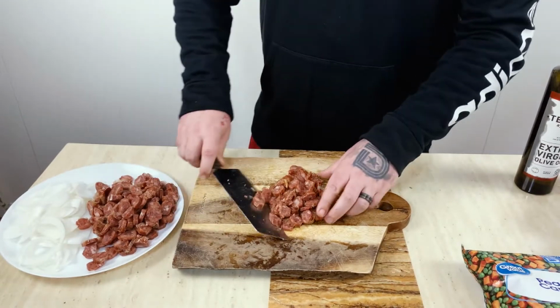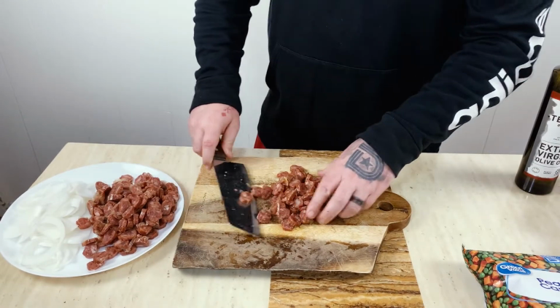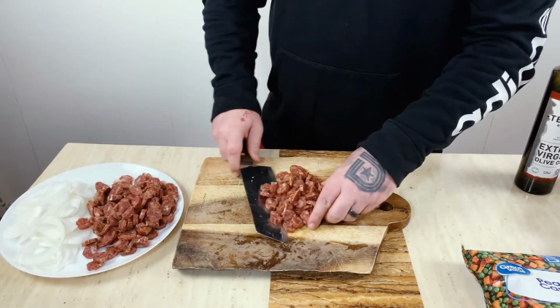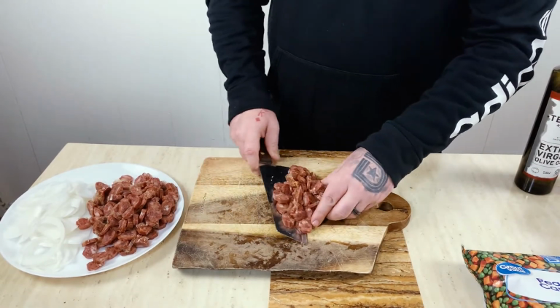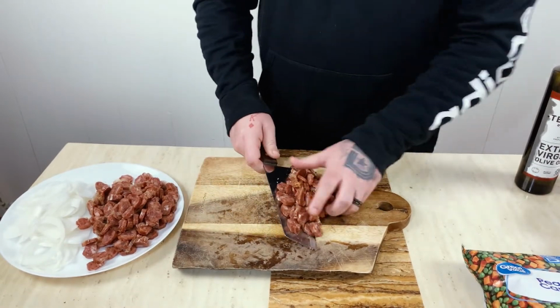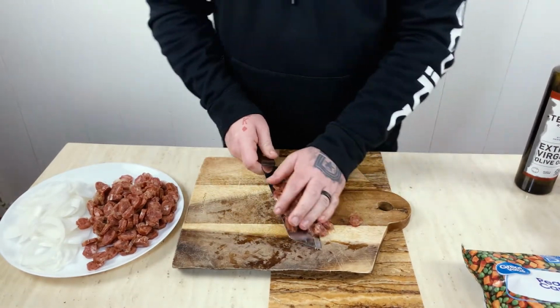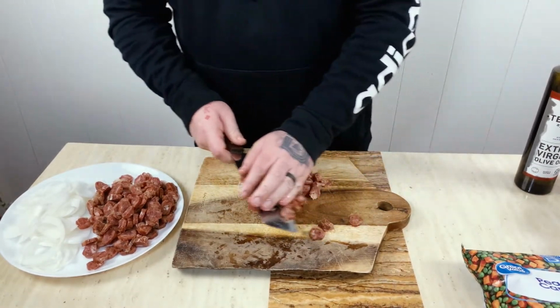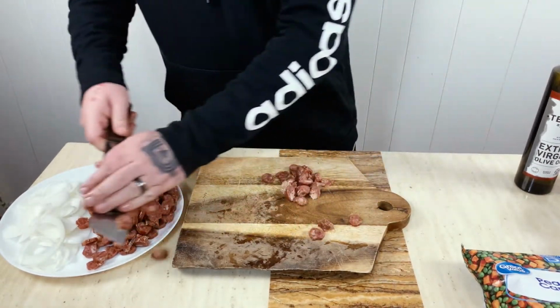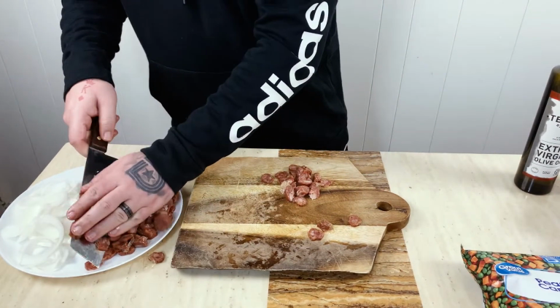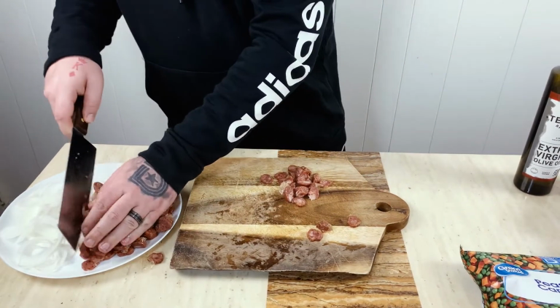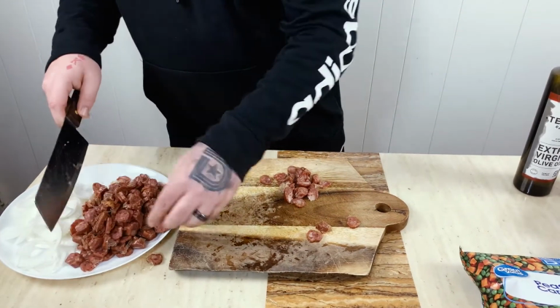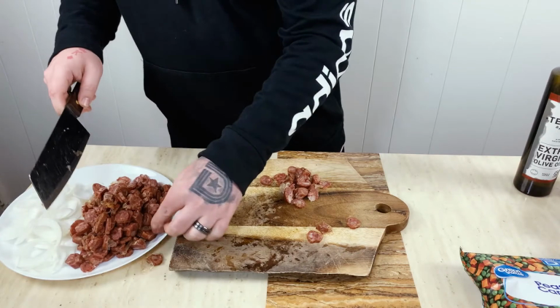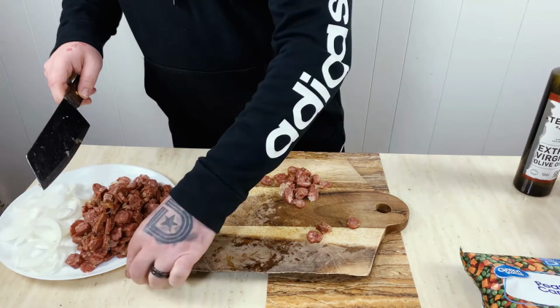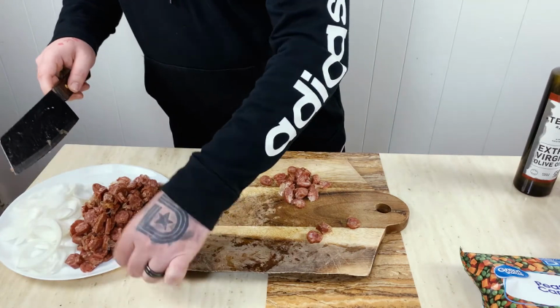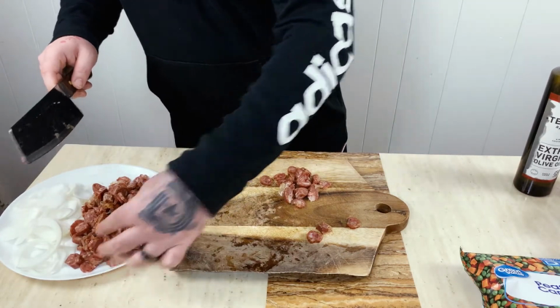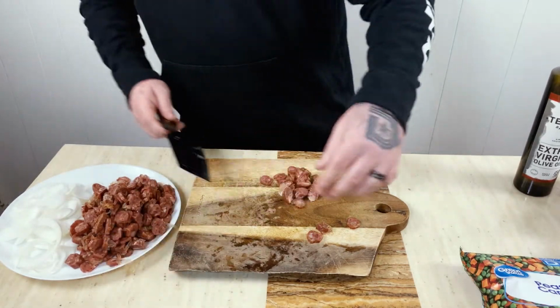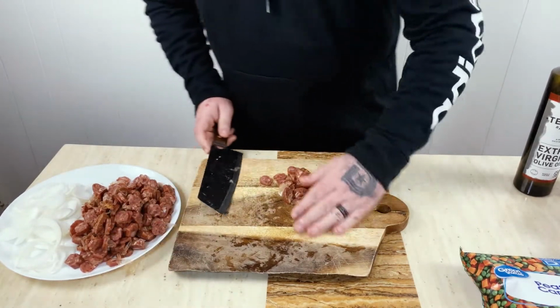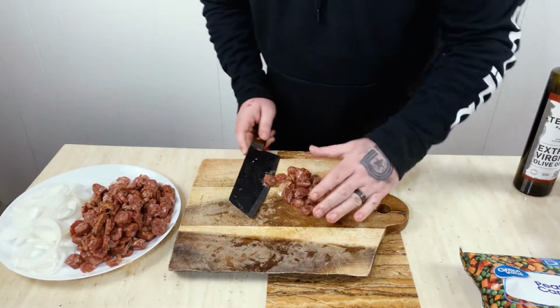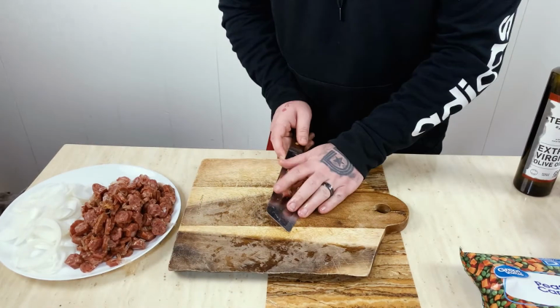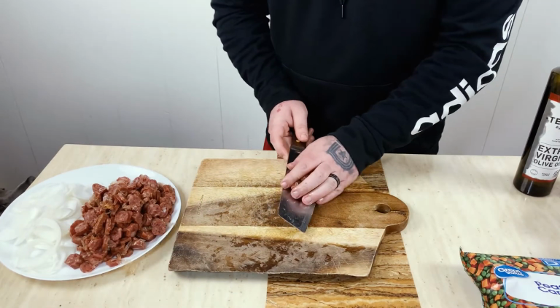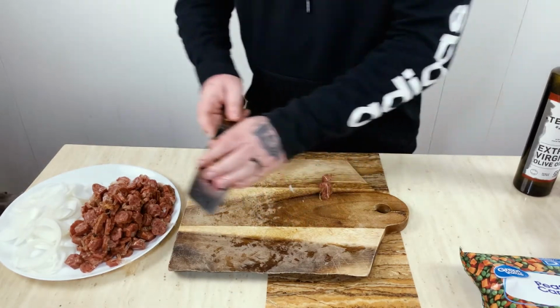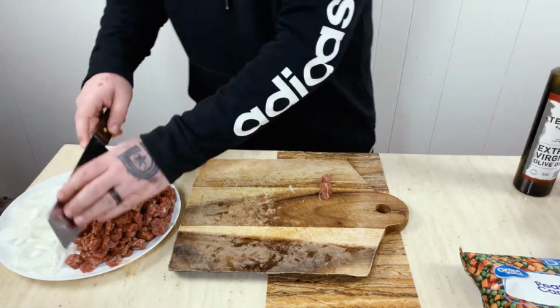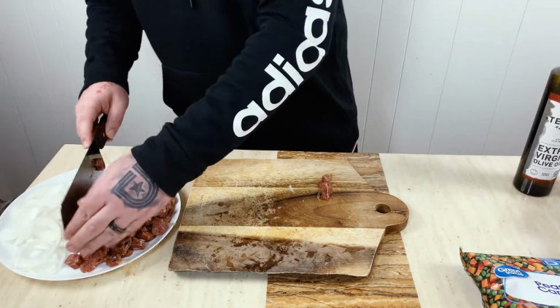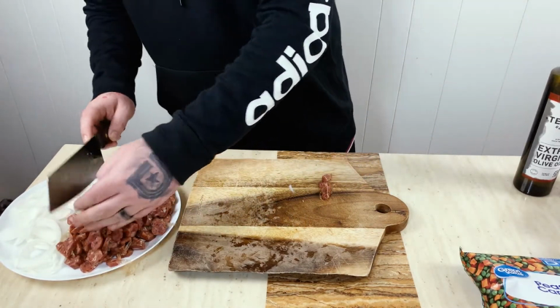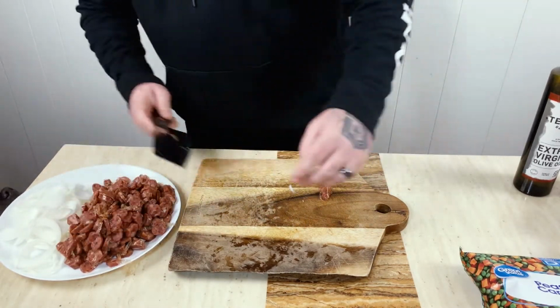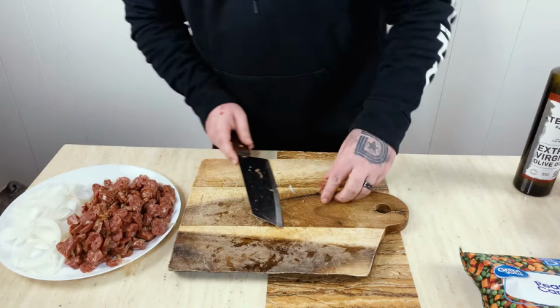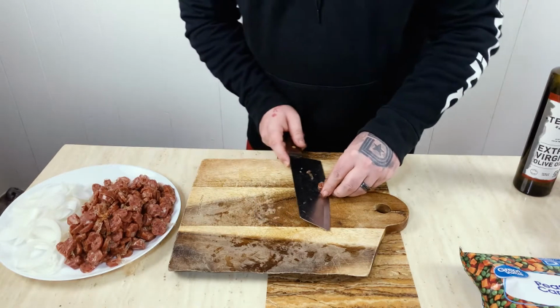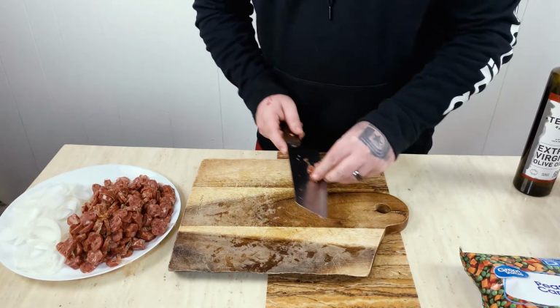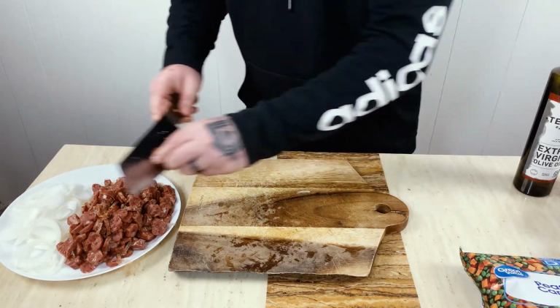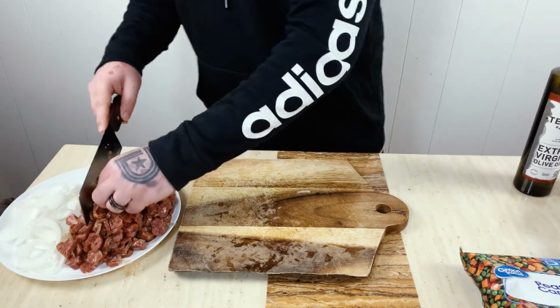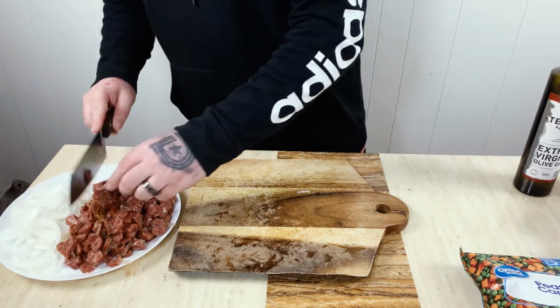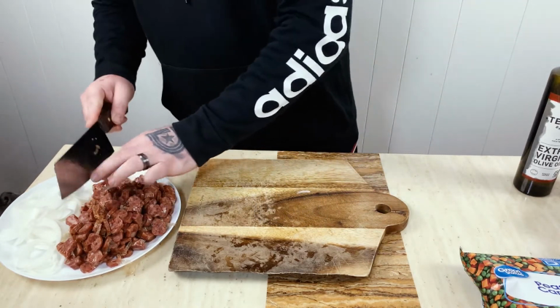Alright guys, so we got them all cut up. I'm just going to transfer this to a plate and set it to the side. Then we're going to get our vegetables going first, and some oil.